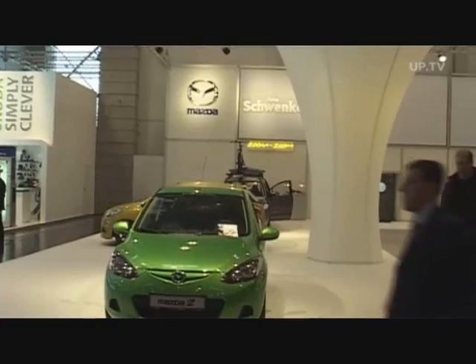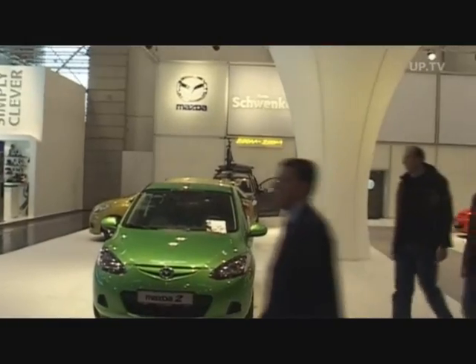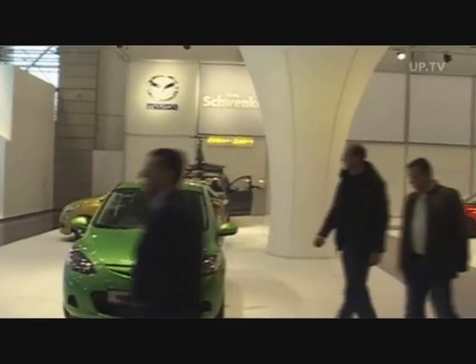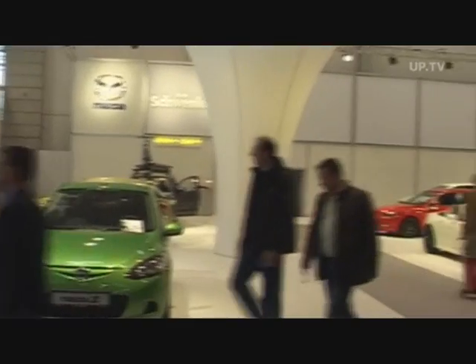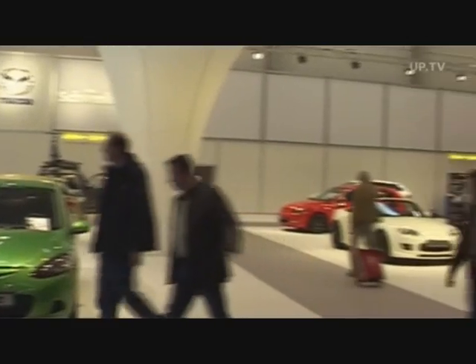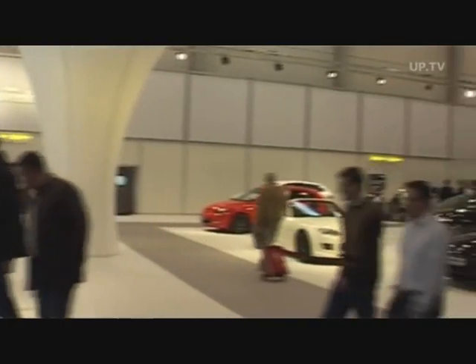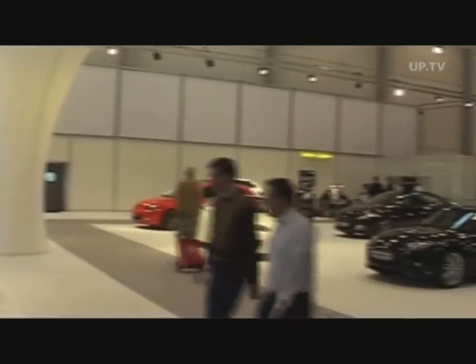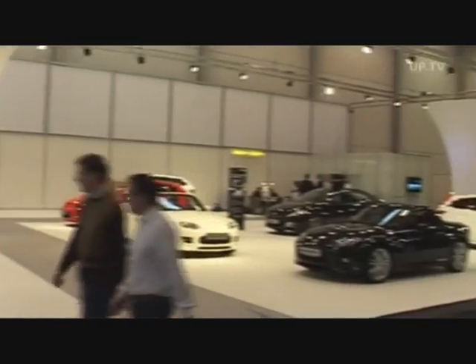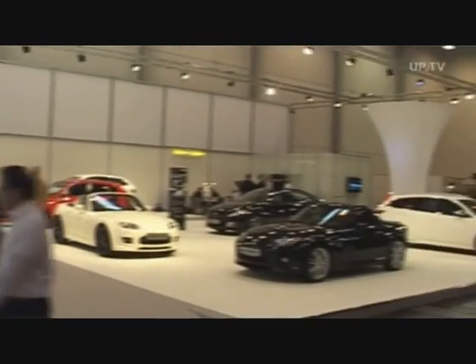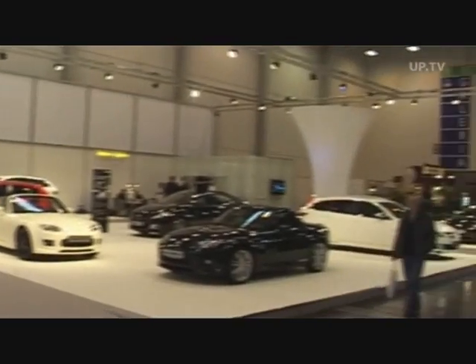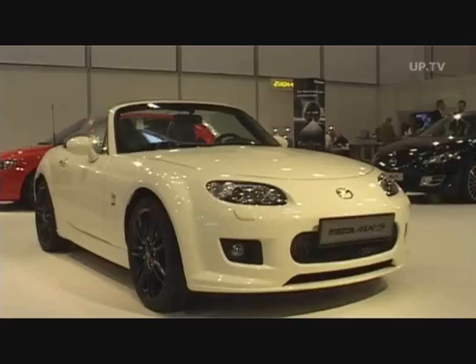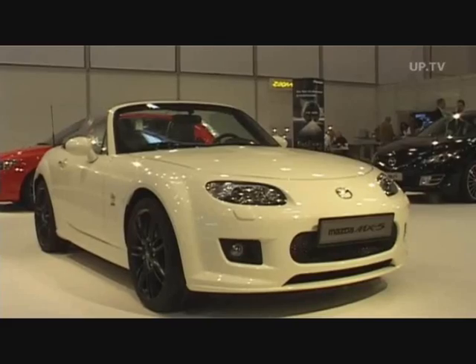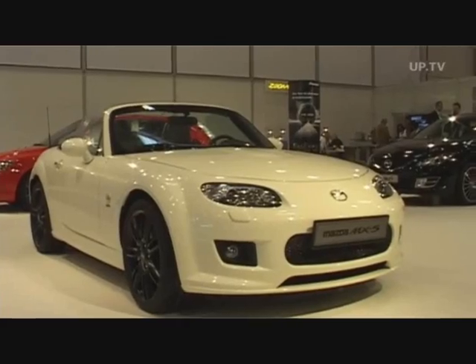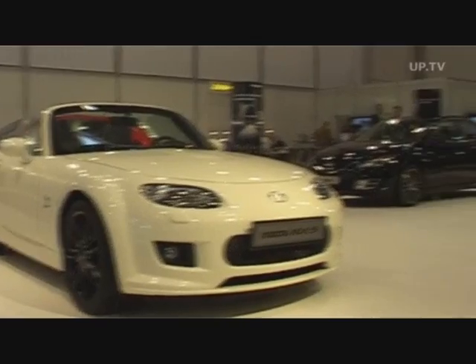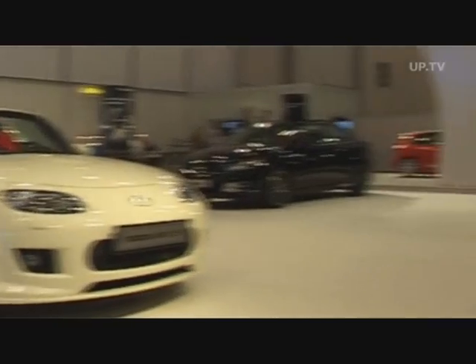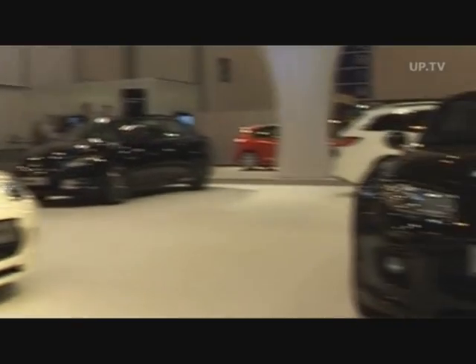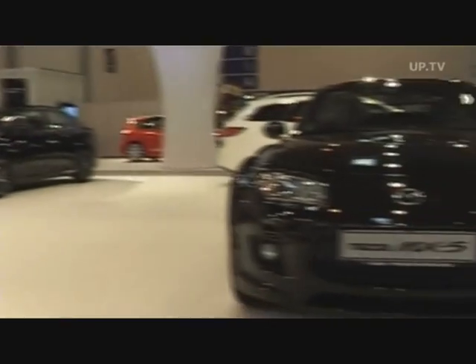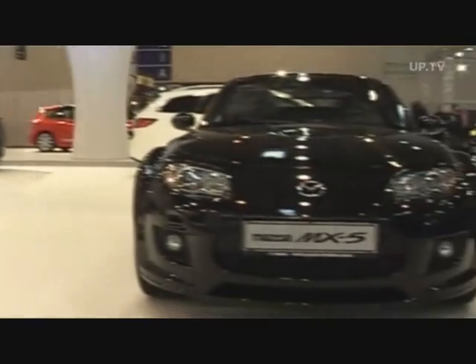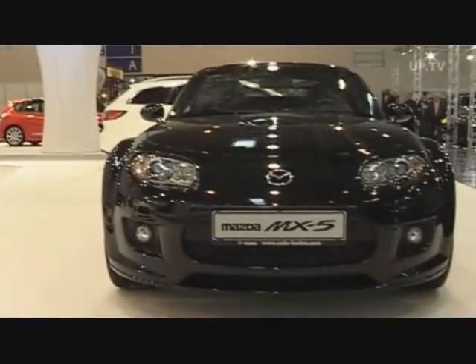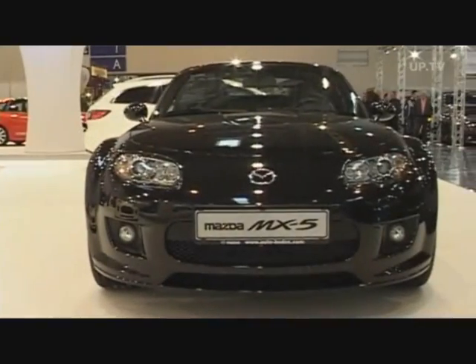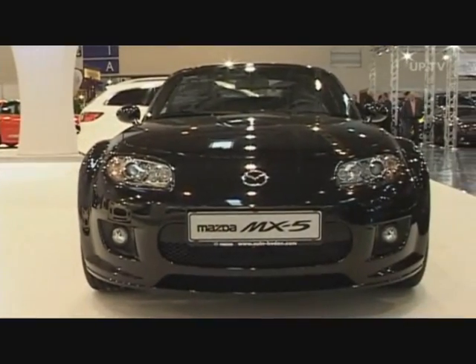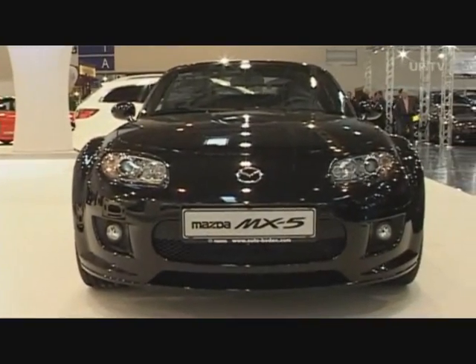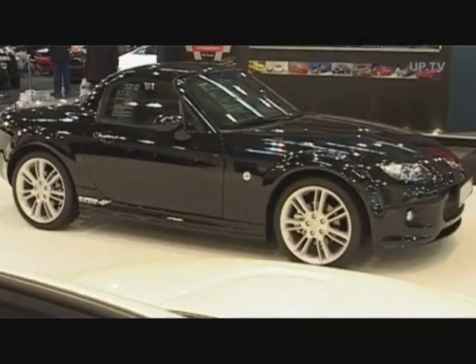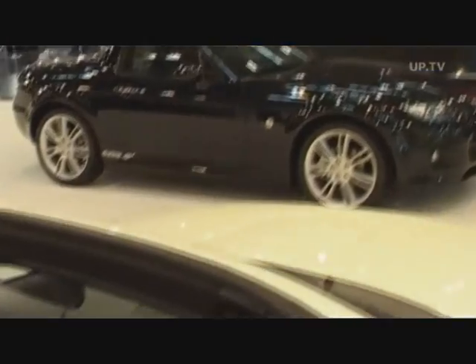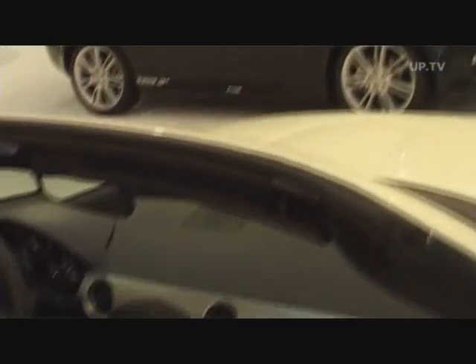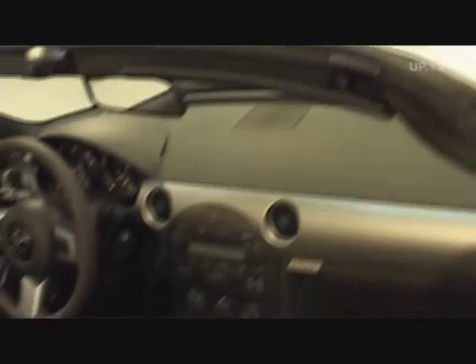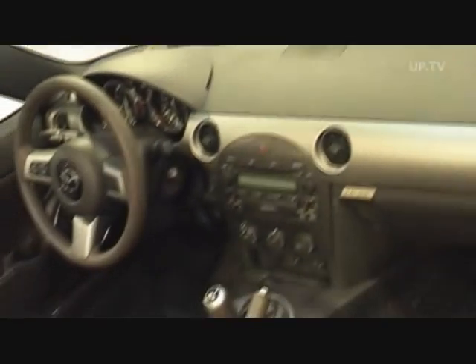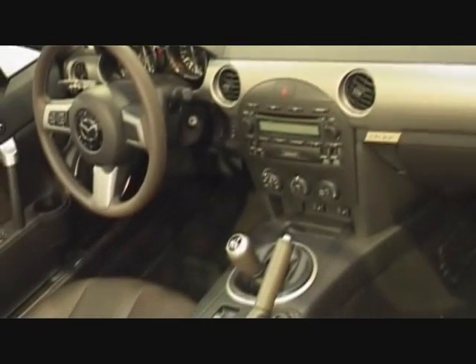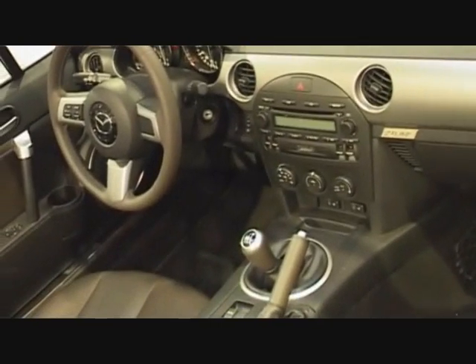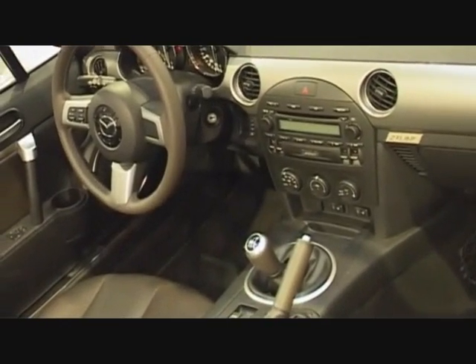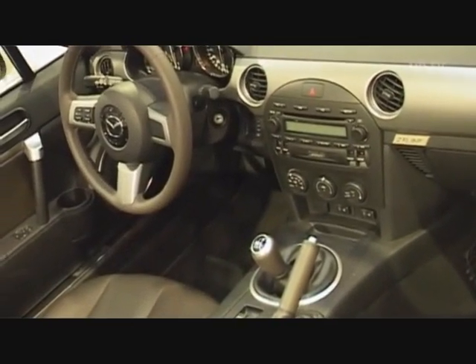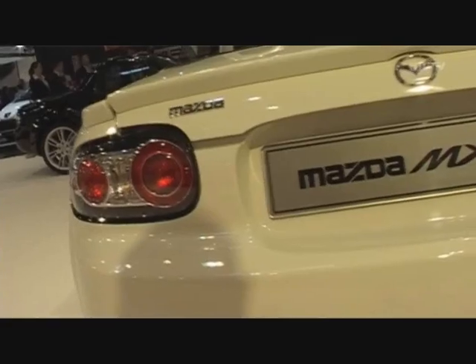On center stage in Essen at the Mazda stand, the Z-Line of the MX-5 — Z-Line mainly referring to styling accessories offered by Mazda.